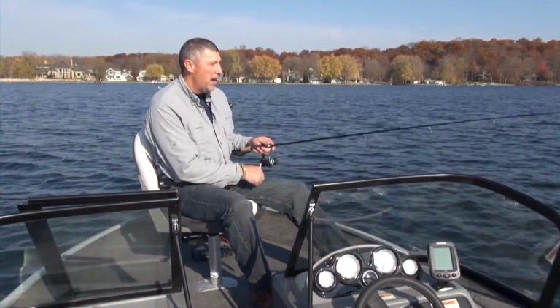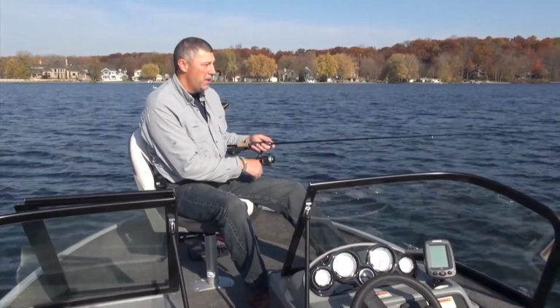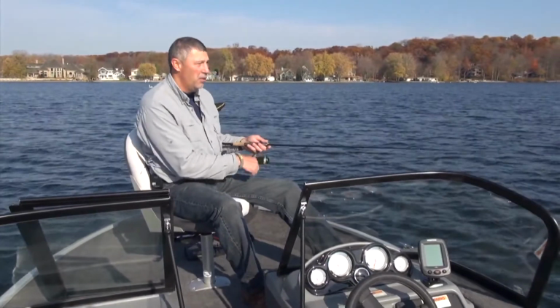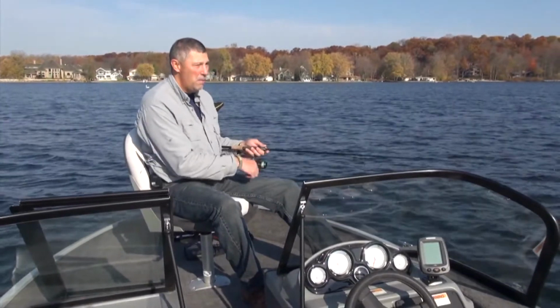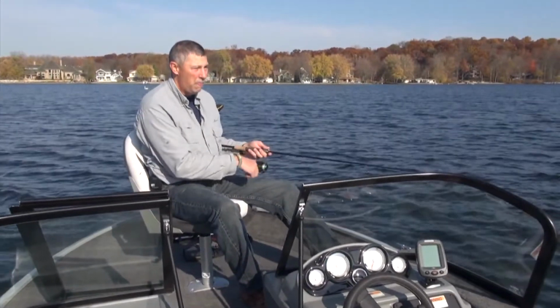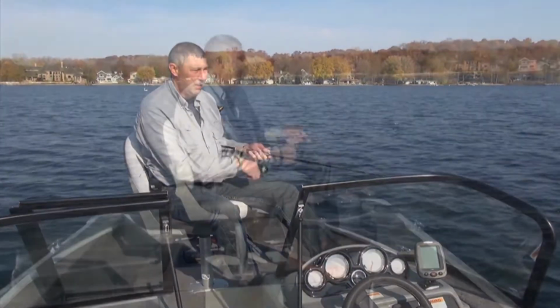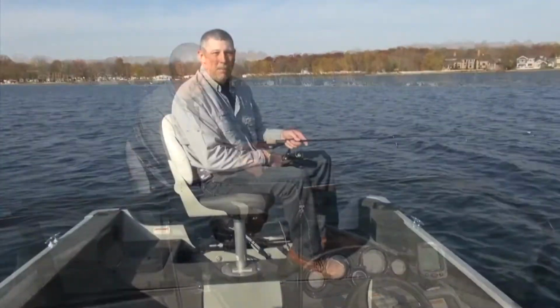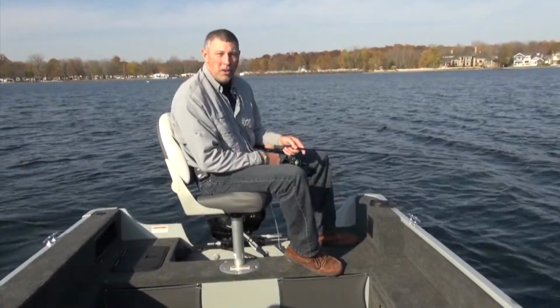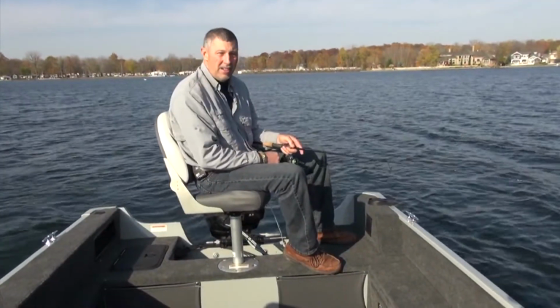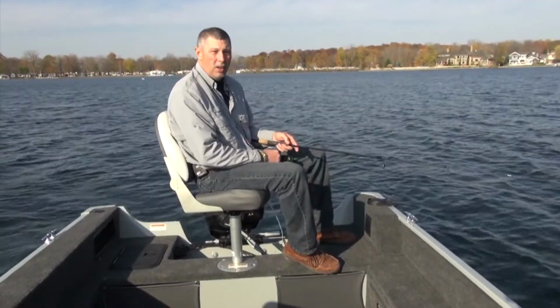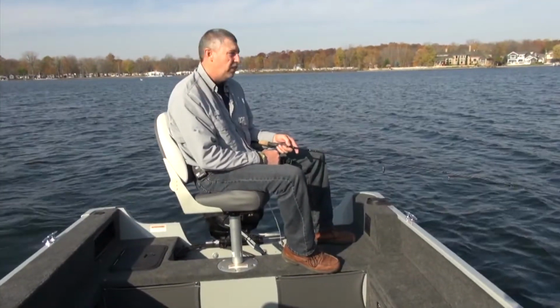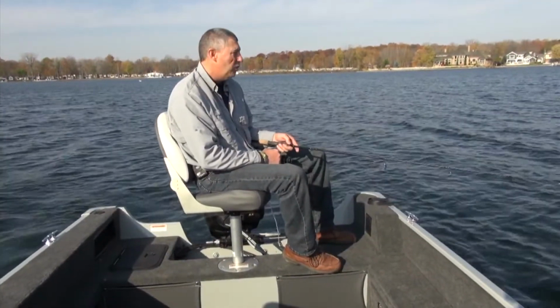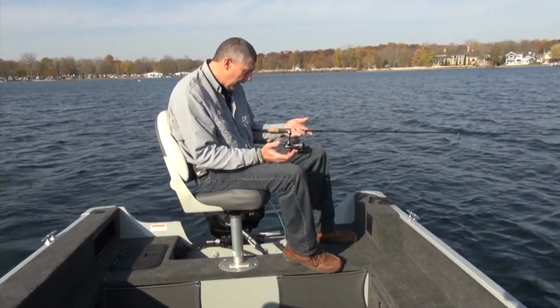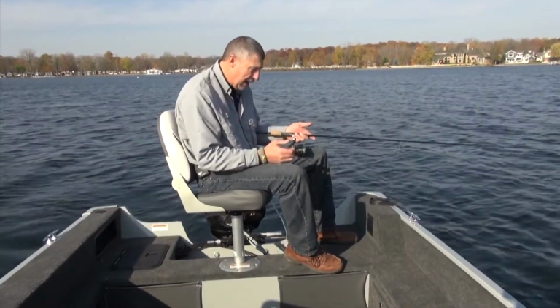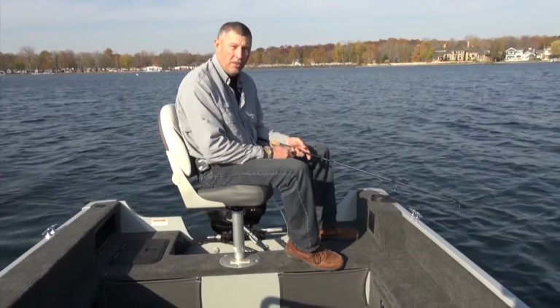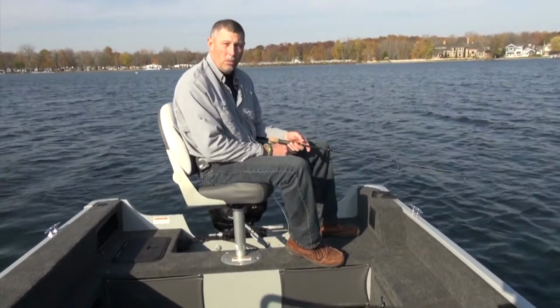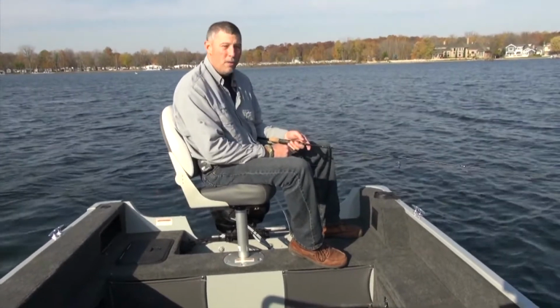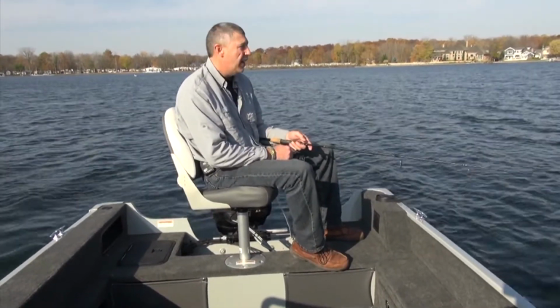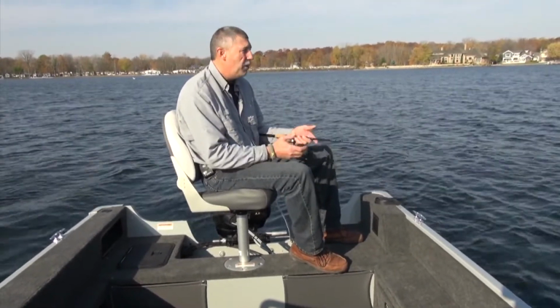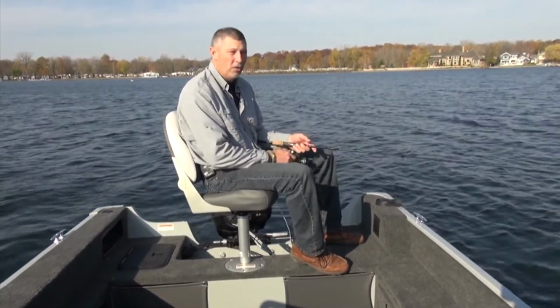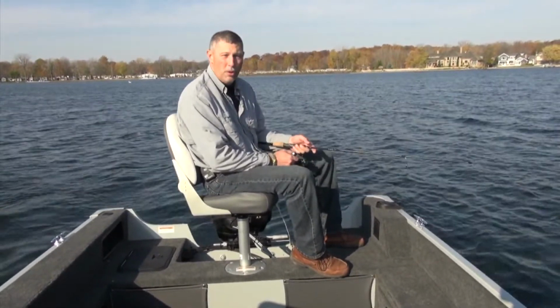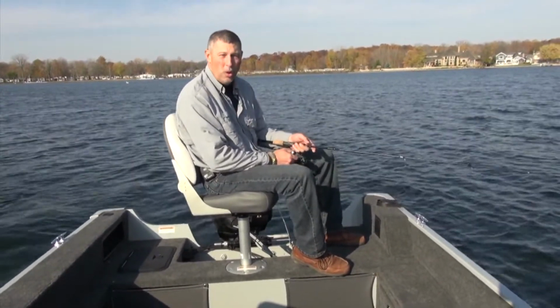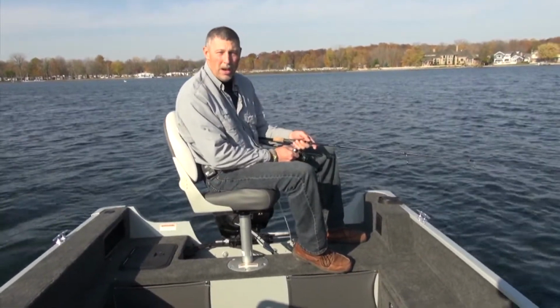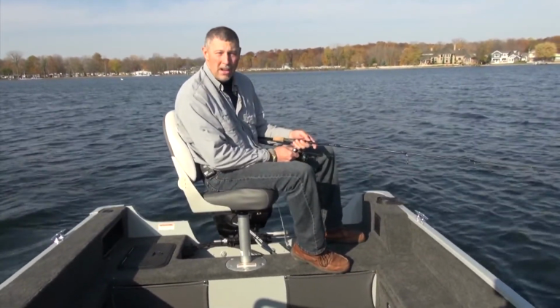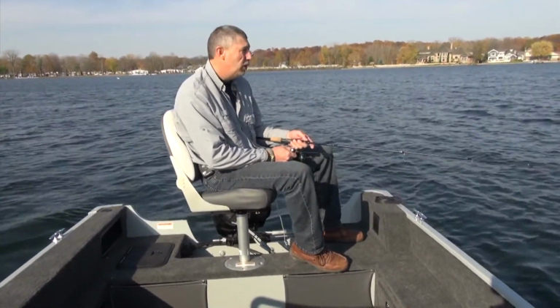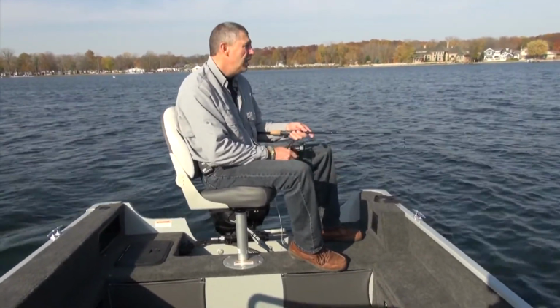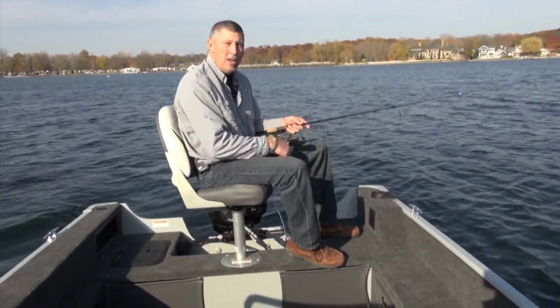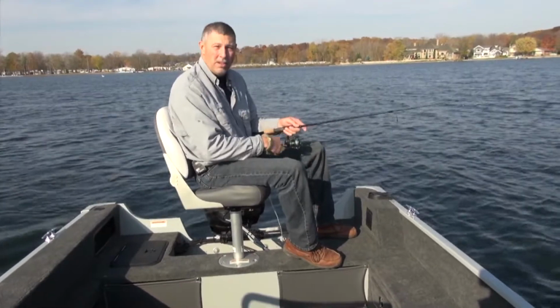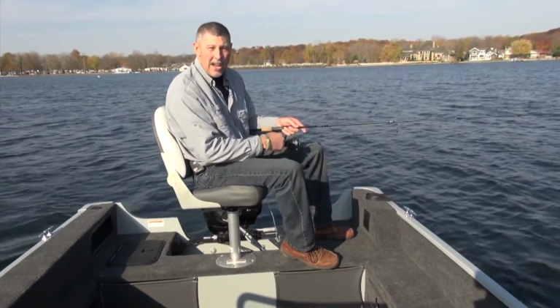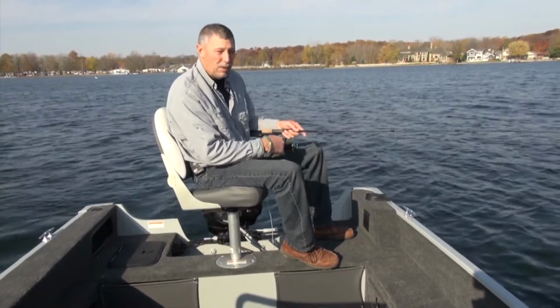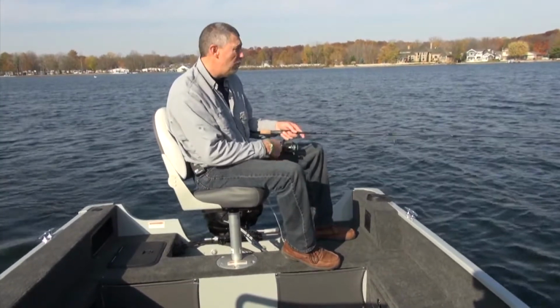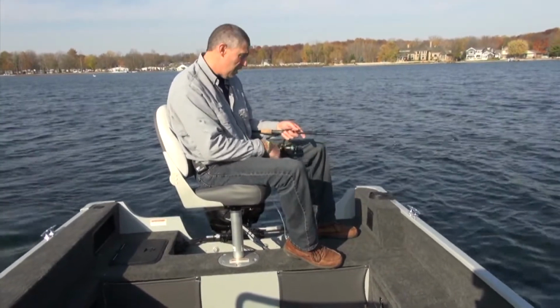There's a live well up here and dry storage as well — a lot going on up here on the front of this boat. I'm on the rear casting deck of the 160 Explorer and I like it back here. There's lots of room for a second angler to be fishing for perch, walleye, bass, or bluegill — you name it. Great casting platform back here.